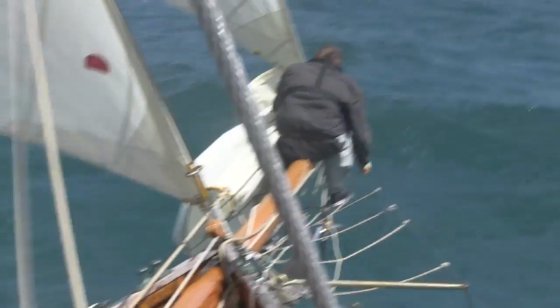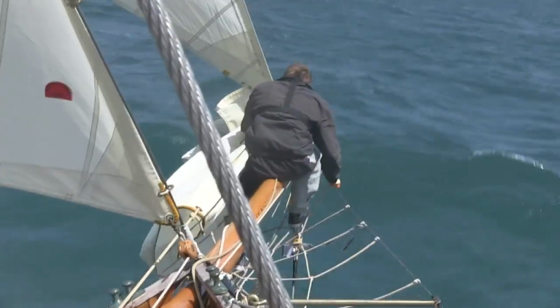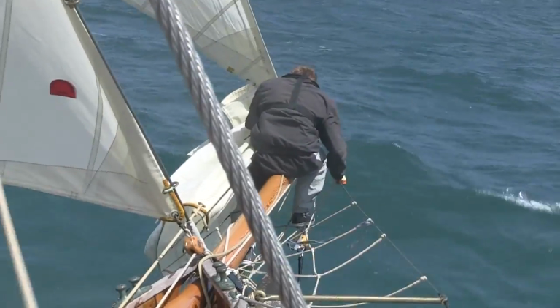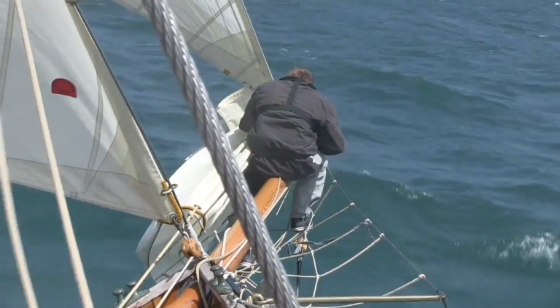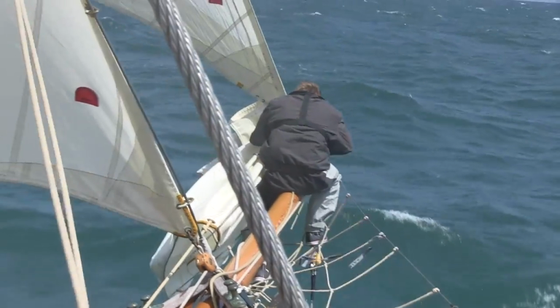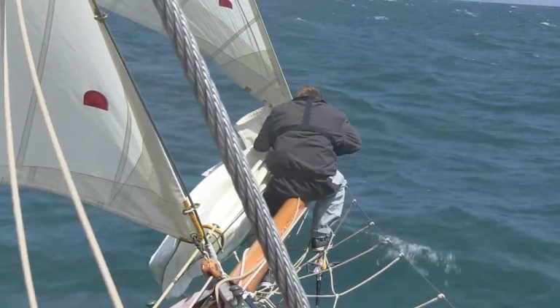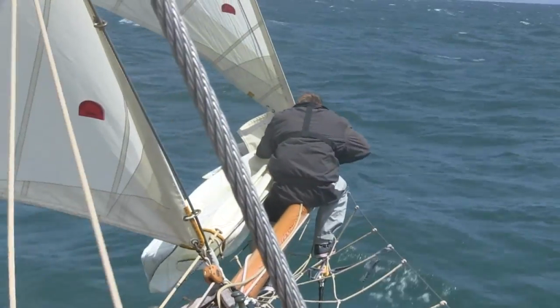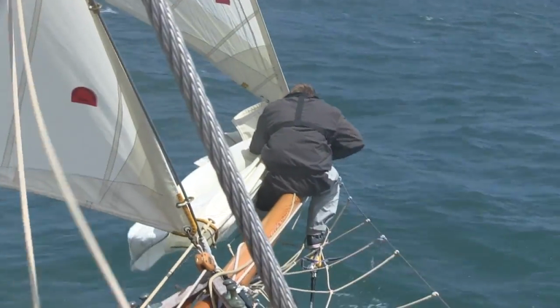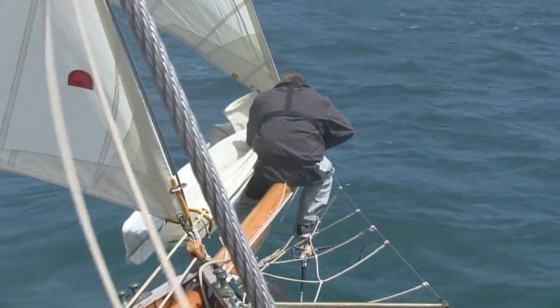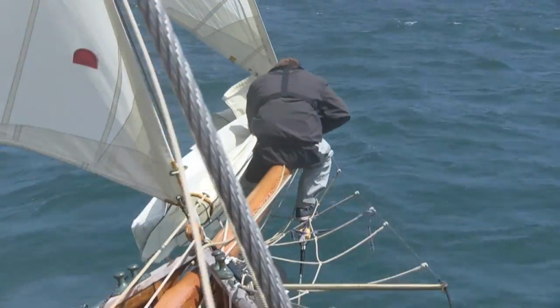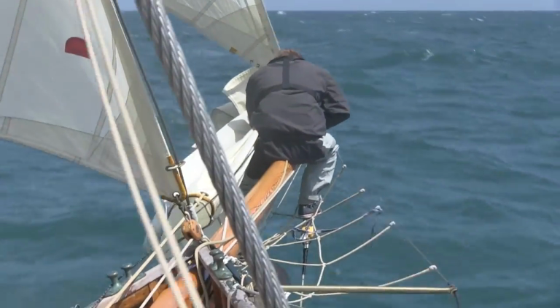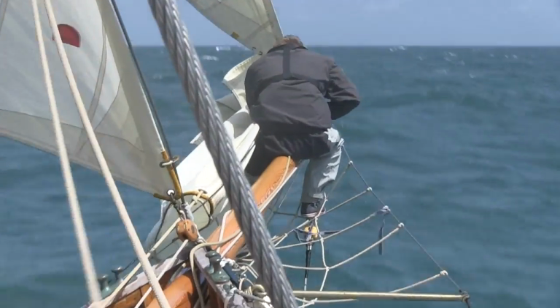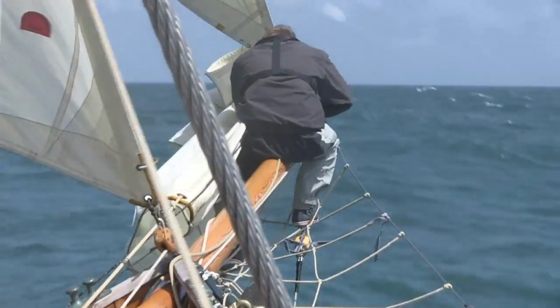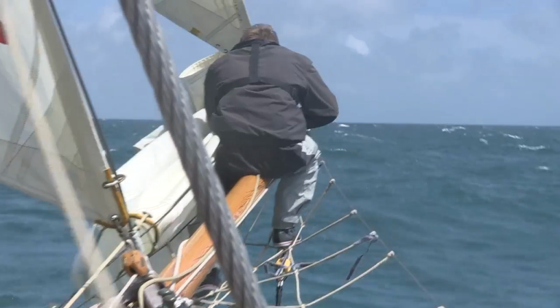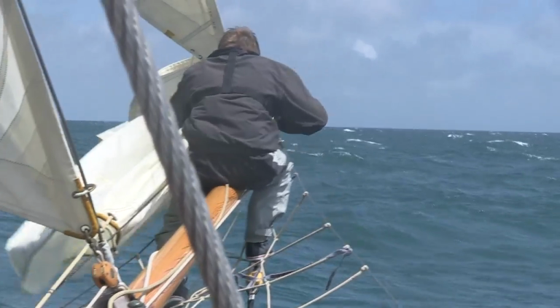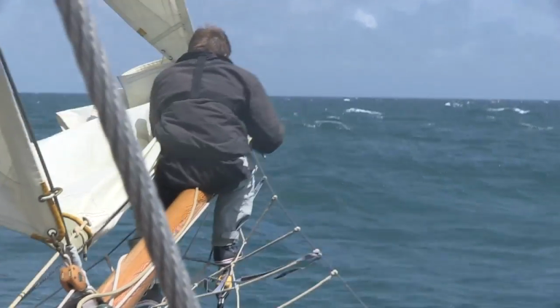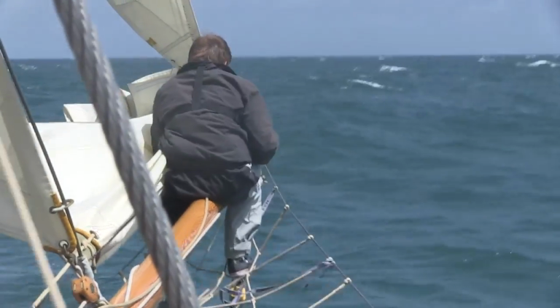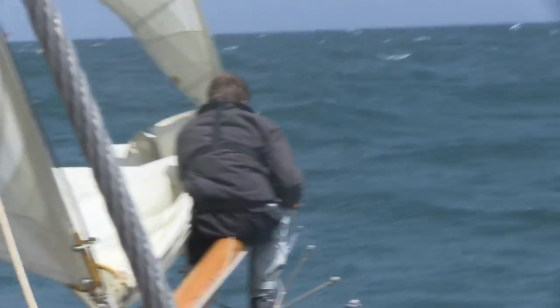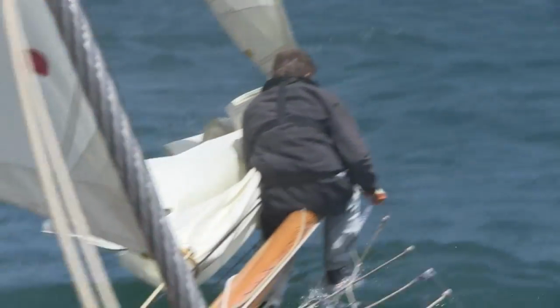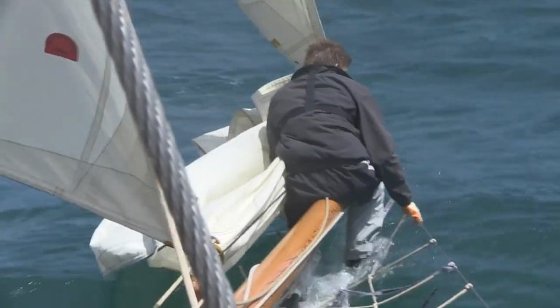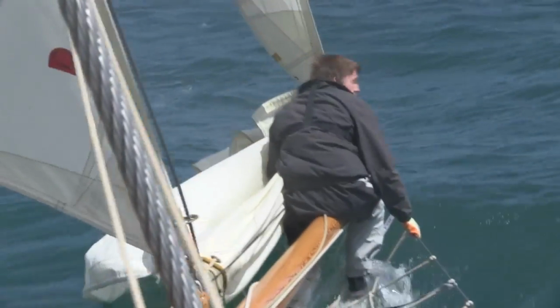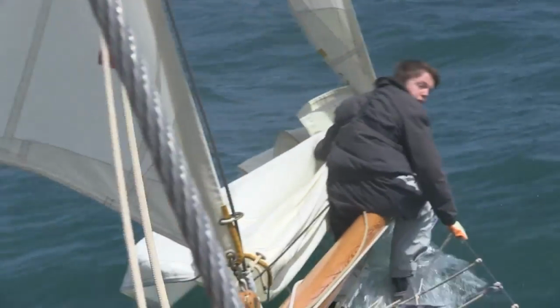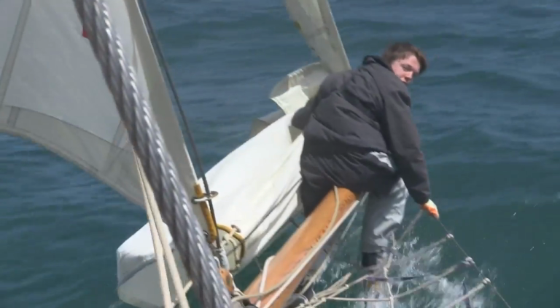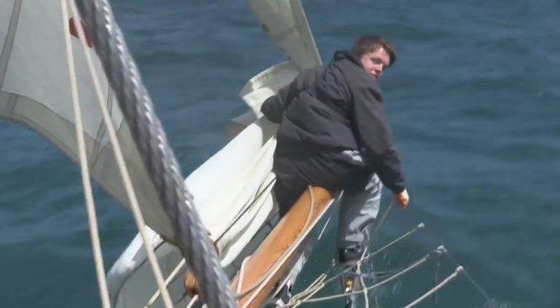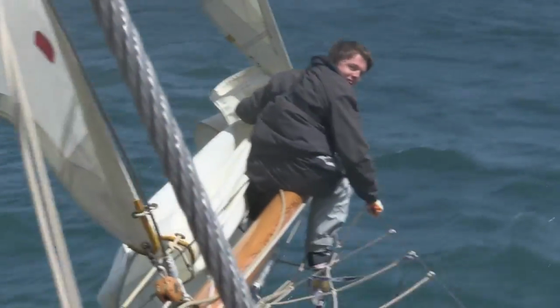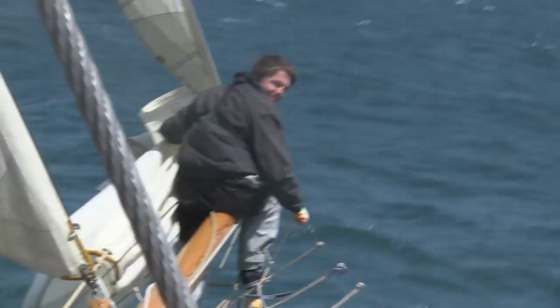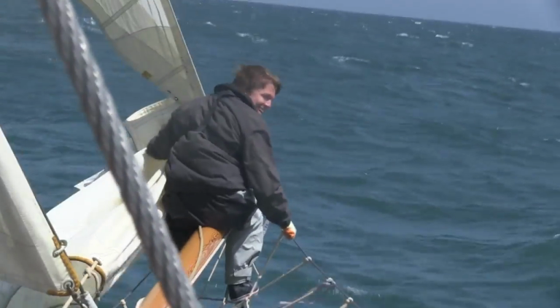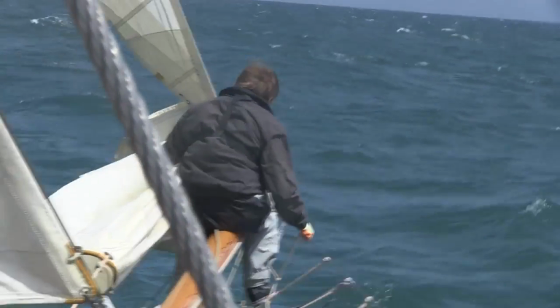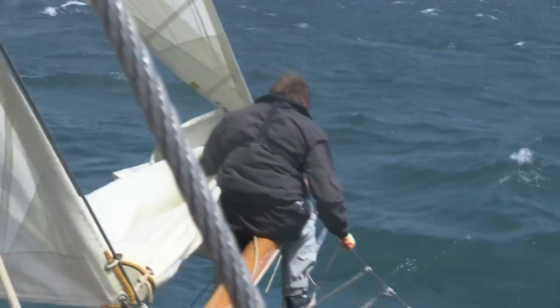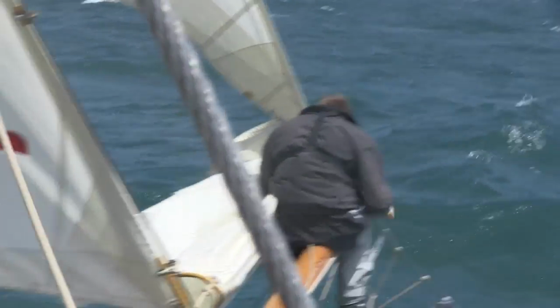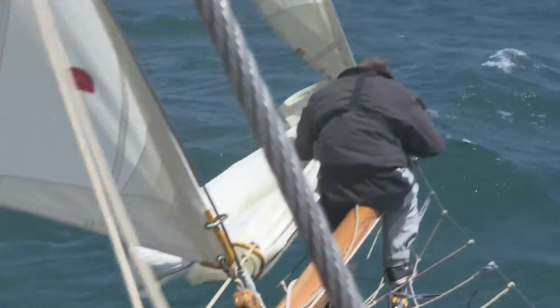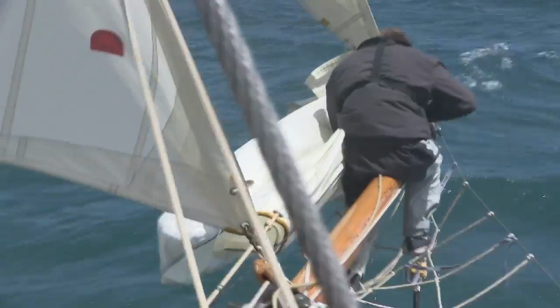Now it's Jaunty's turn to try and avoid getting soaked during his trip to the end of the bowsprit, to secure the flying jib as the first preparation for the gybe.